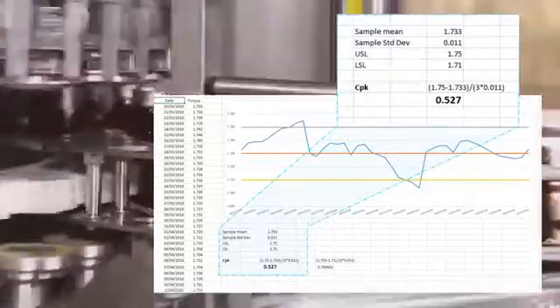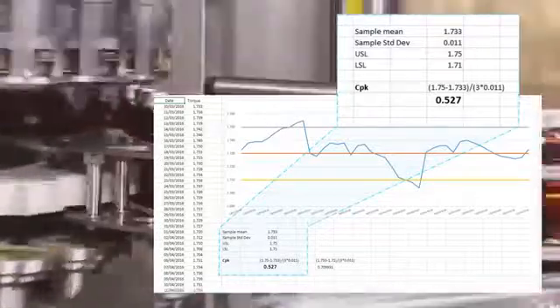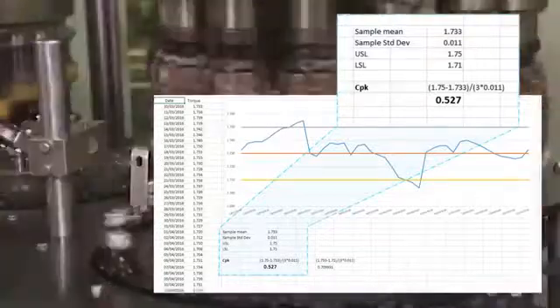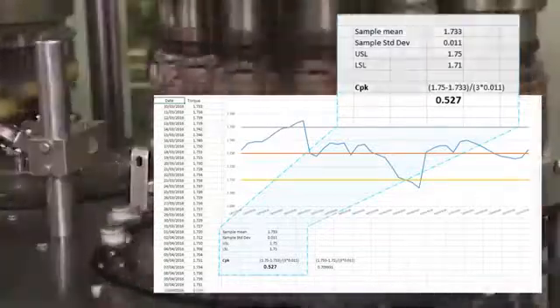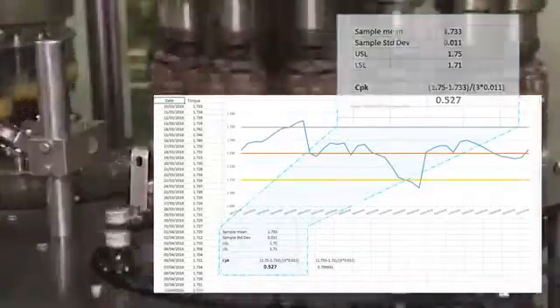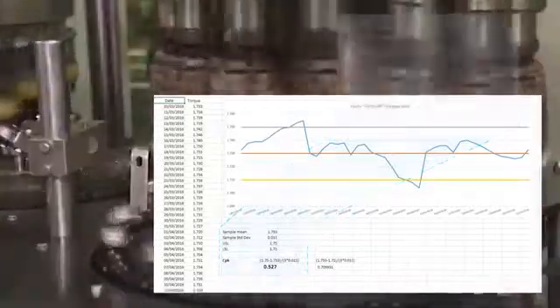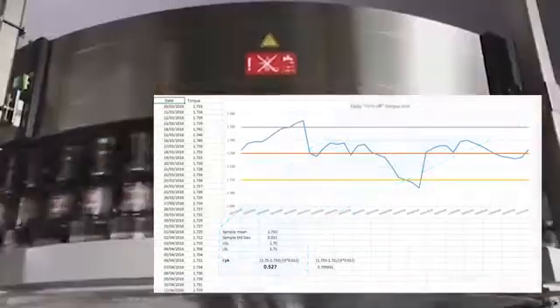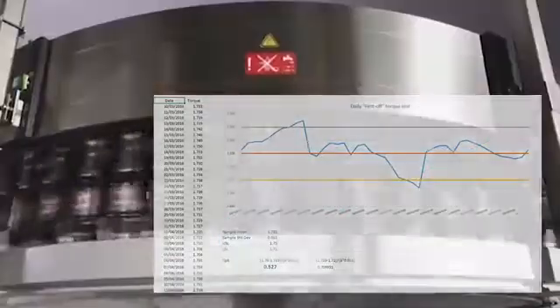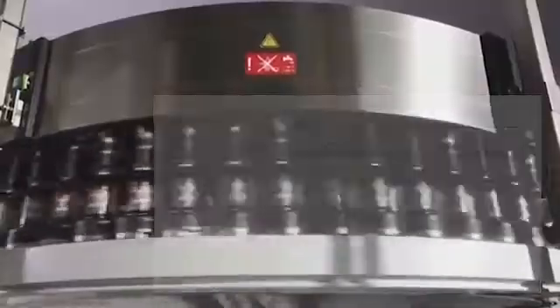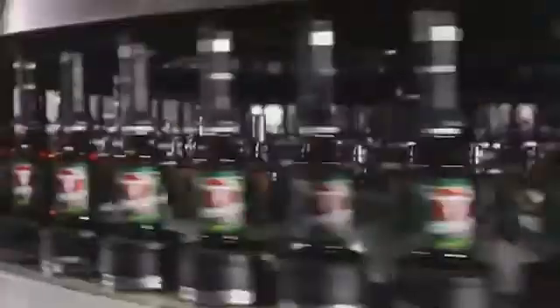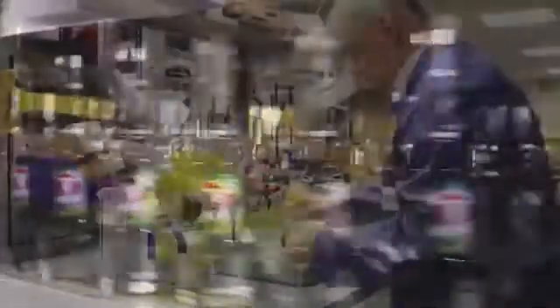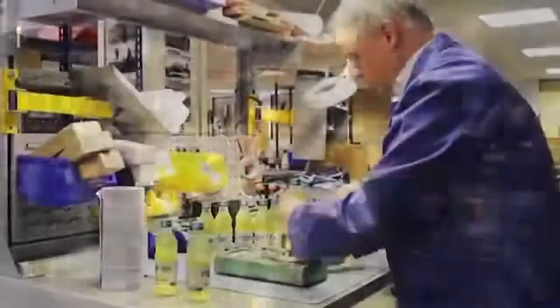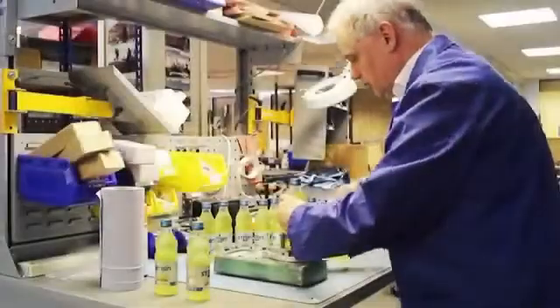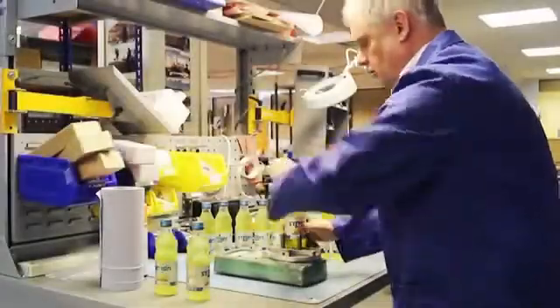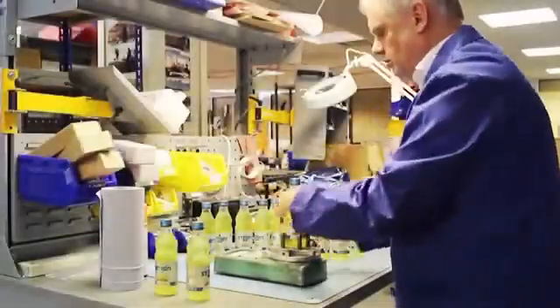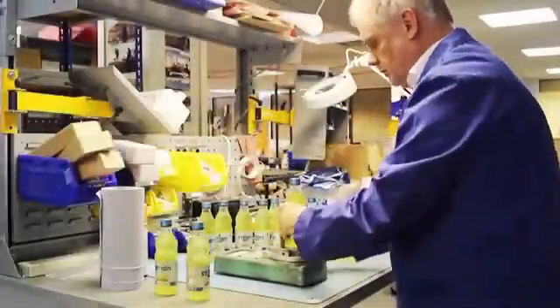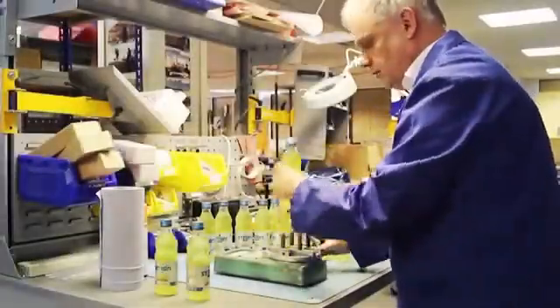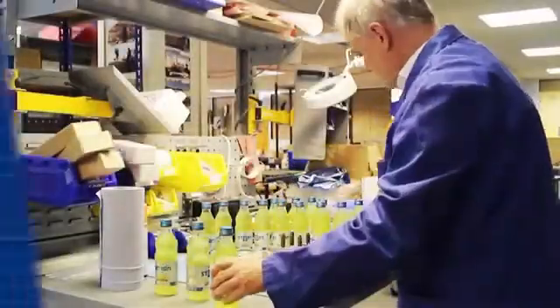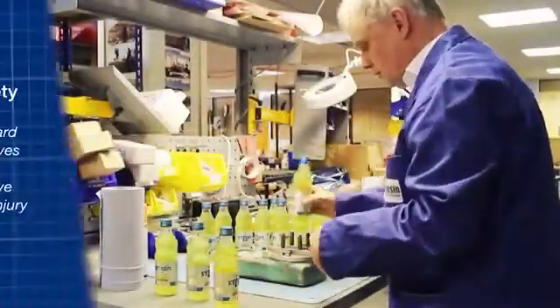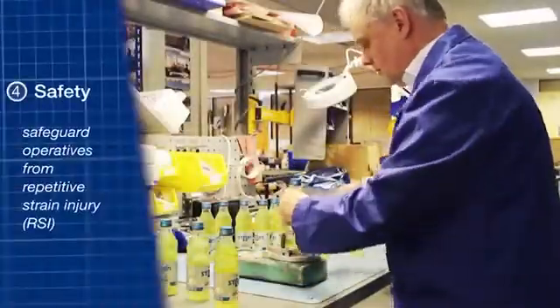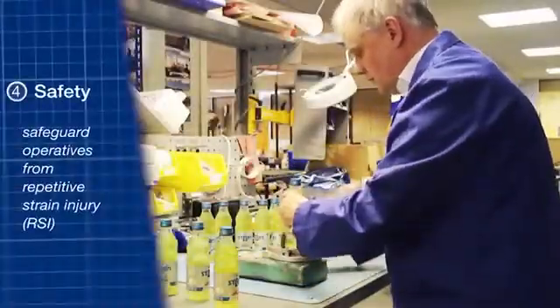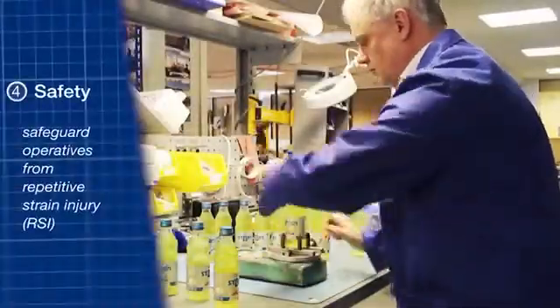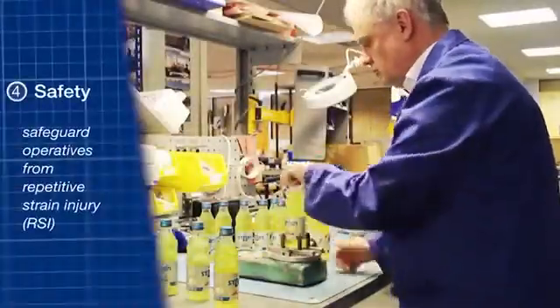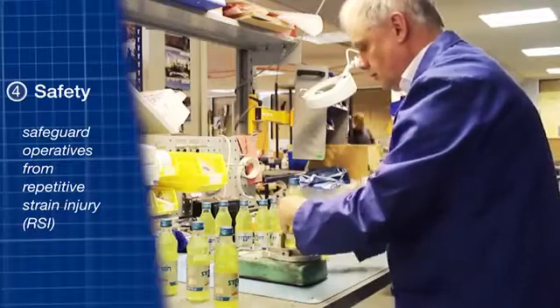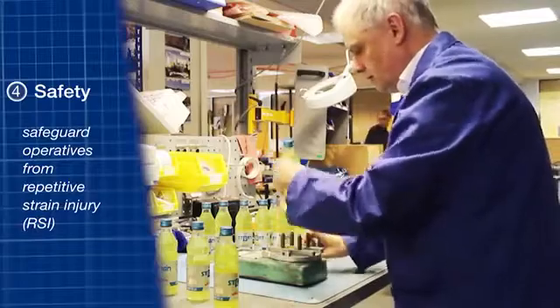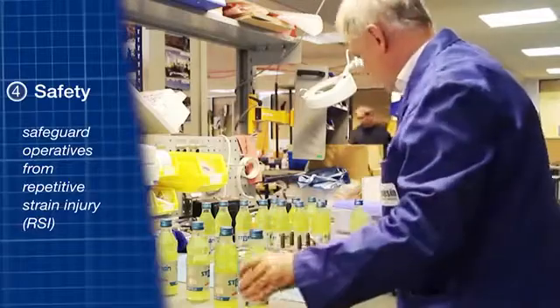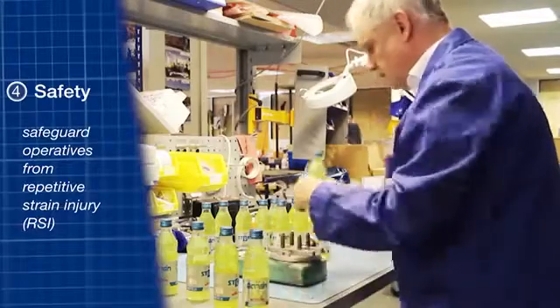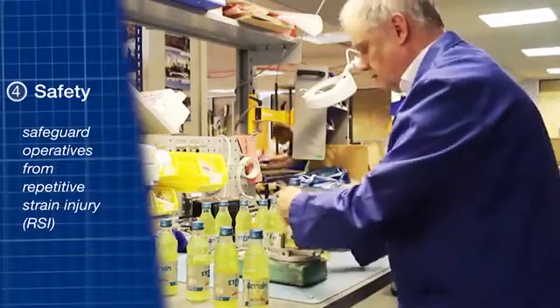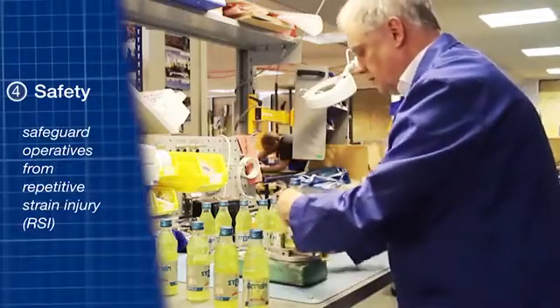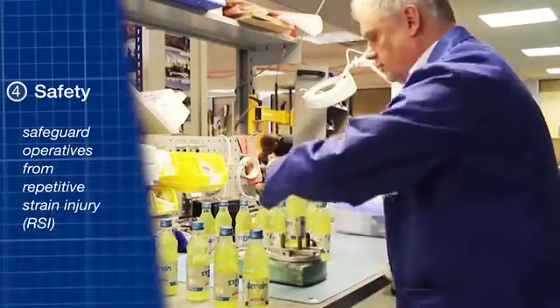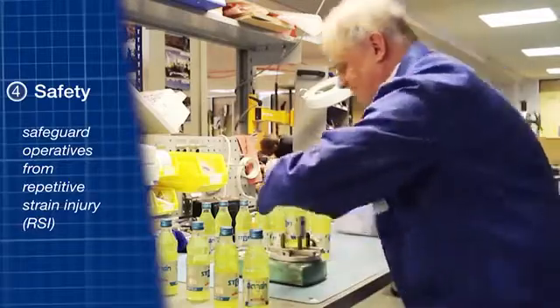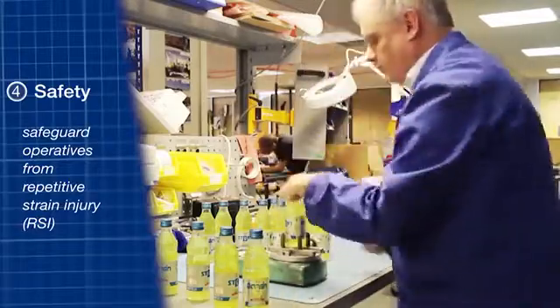Production is not held up waiting for the test results. And because the opening torque is not being applied by hand, the operators are safeguarded against the risk of repetitive strain injuries.